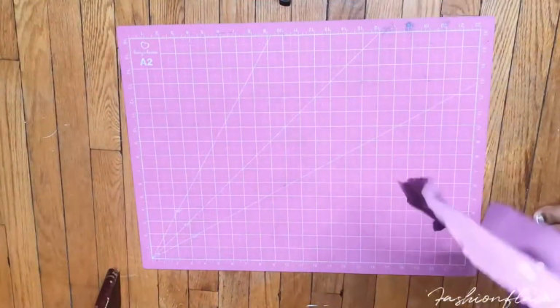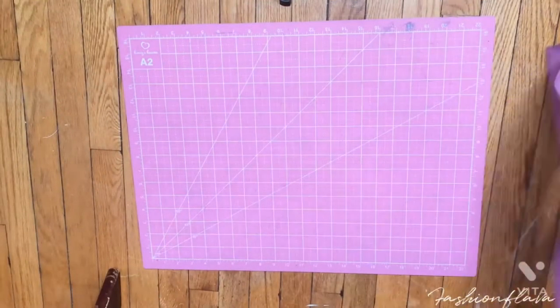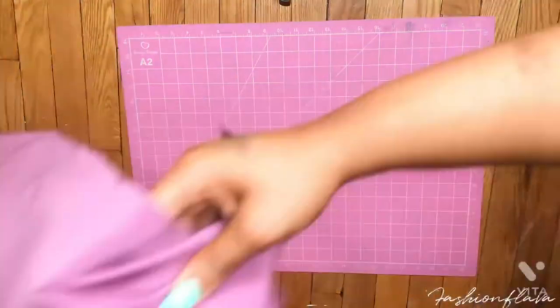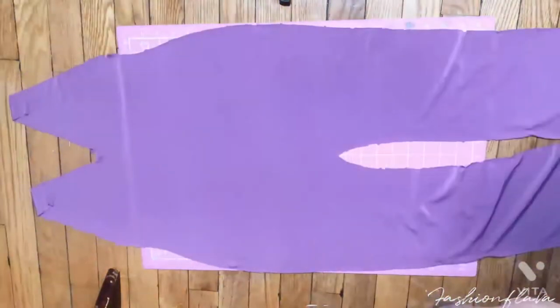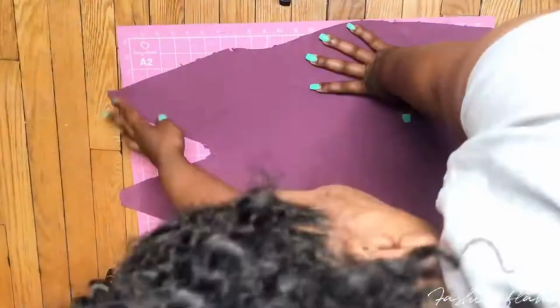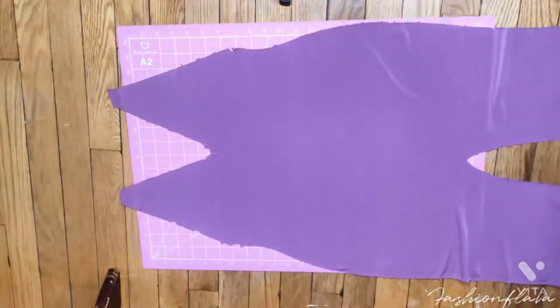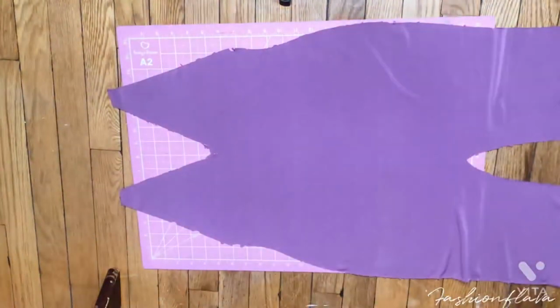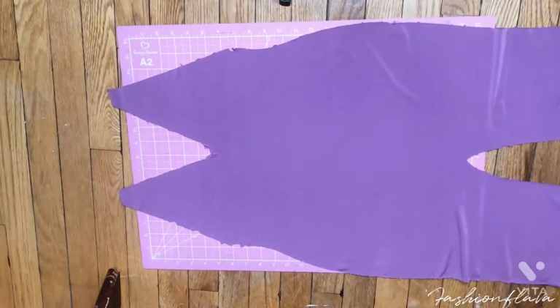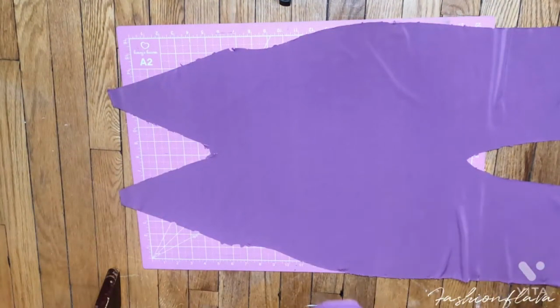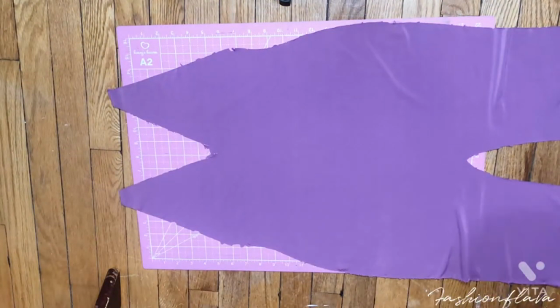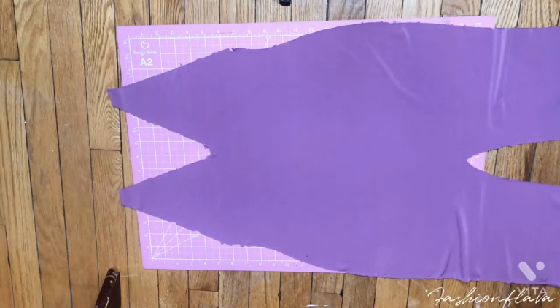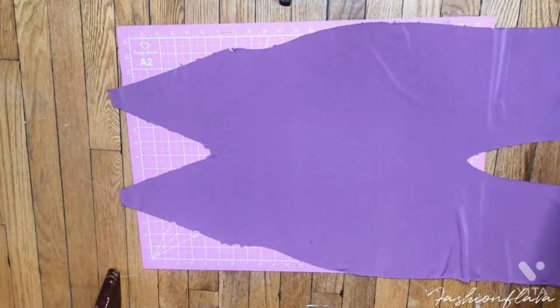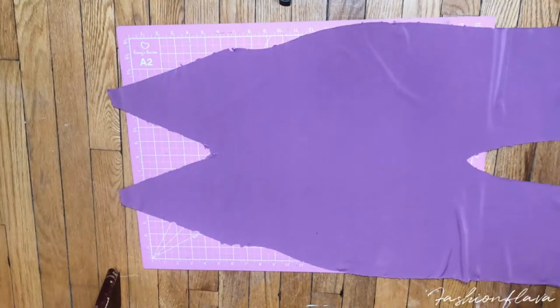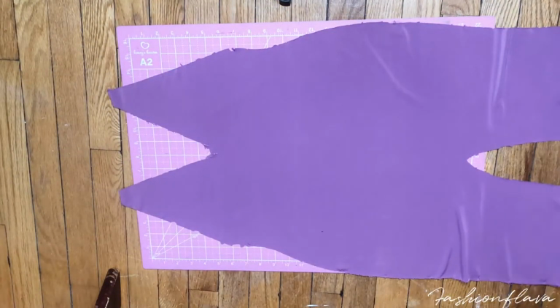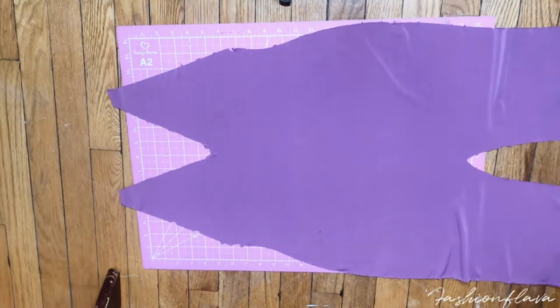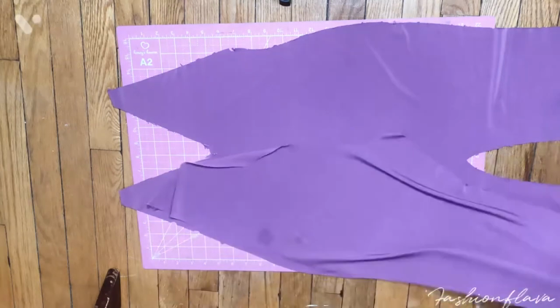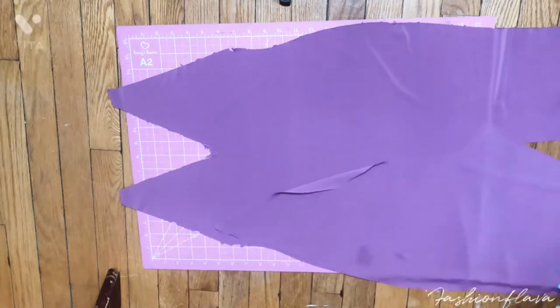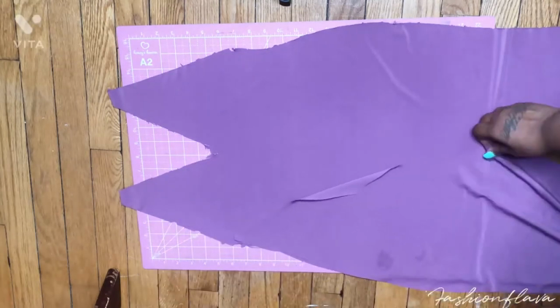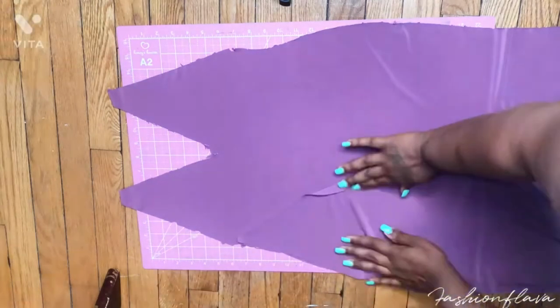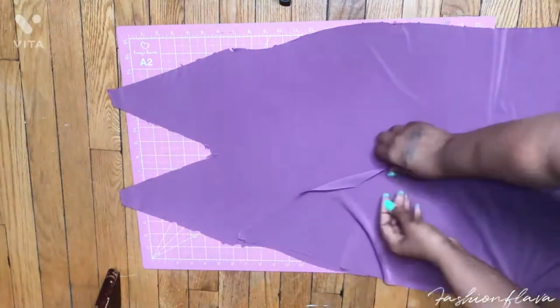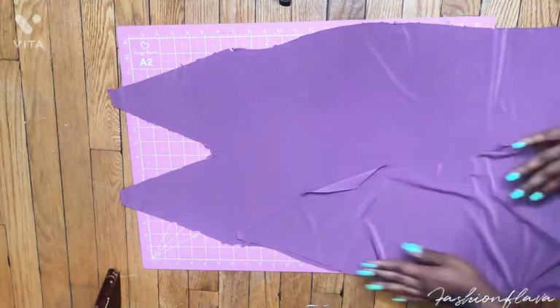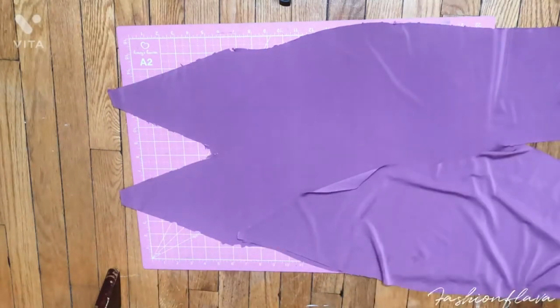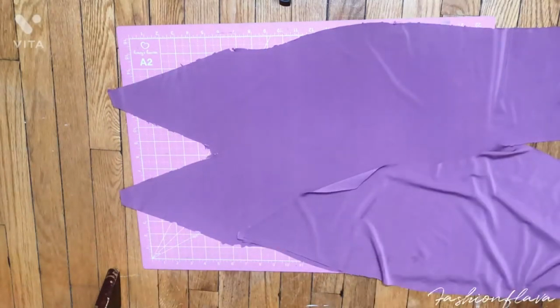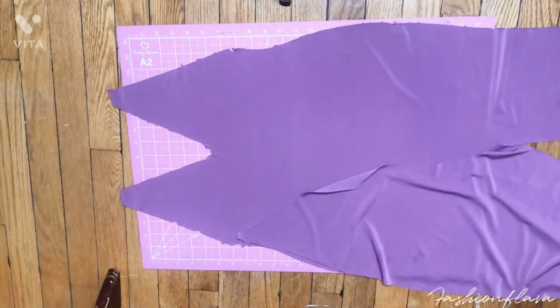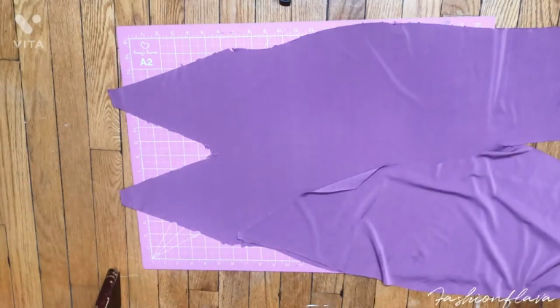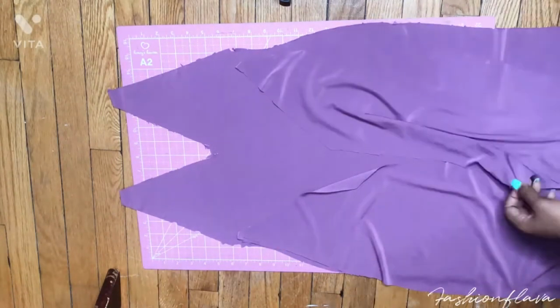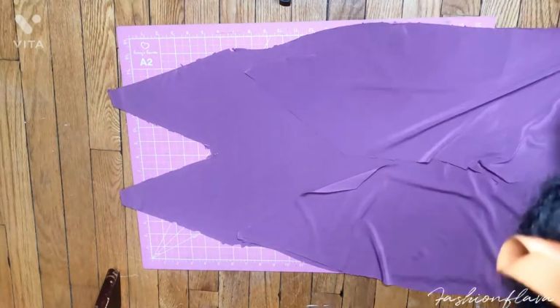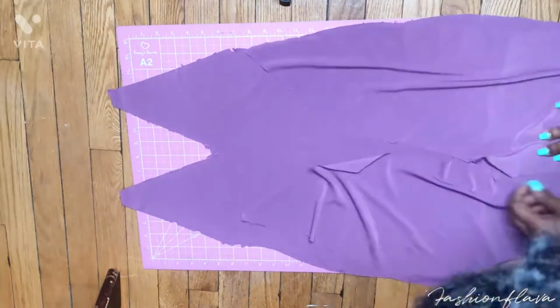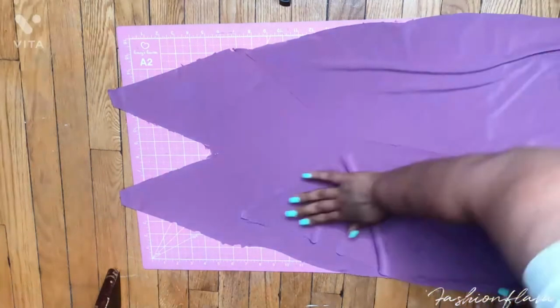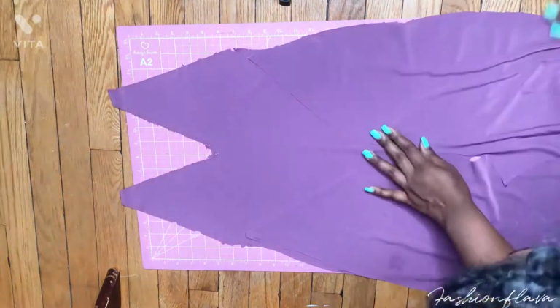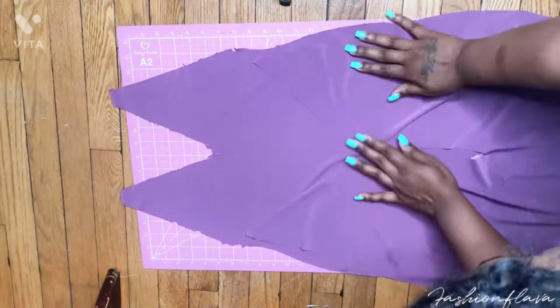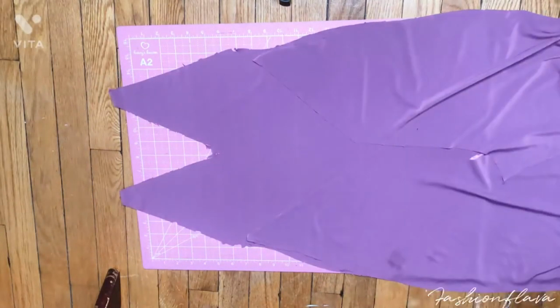After you get all the pieces cut out, this is what it should look like. This is the front, and you lay the back pieces, line them up, and pin the outside first.